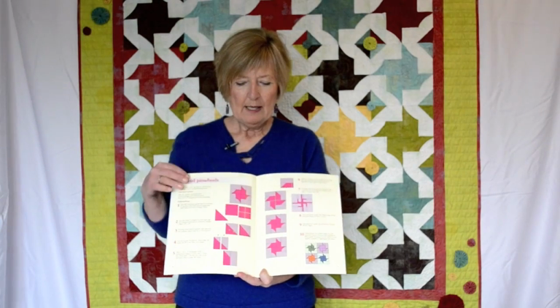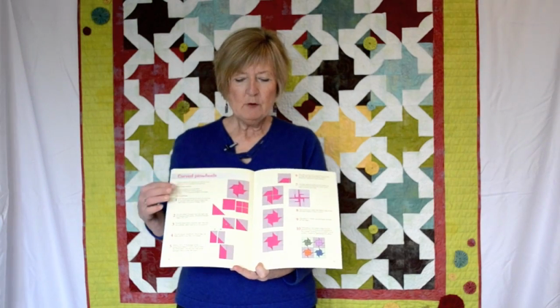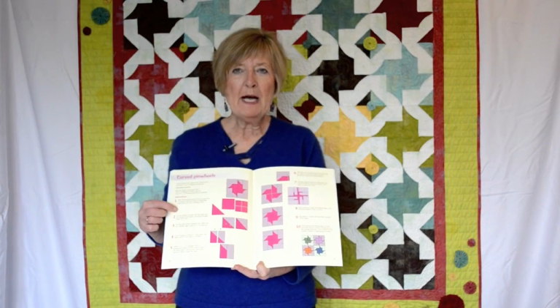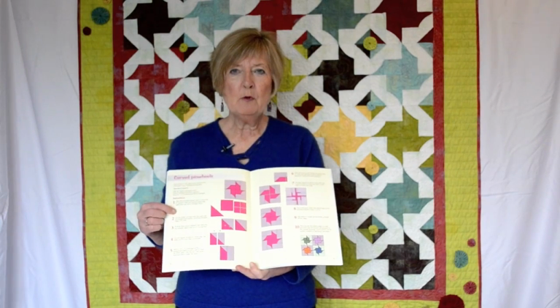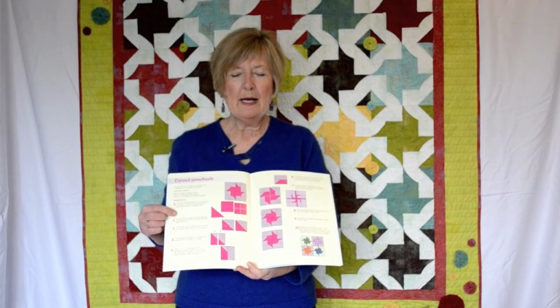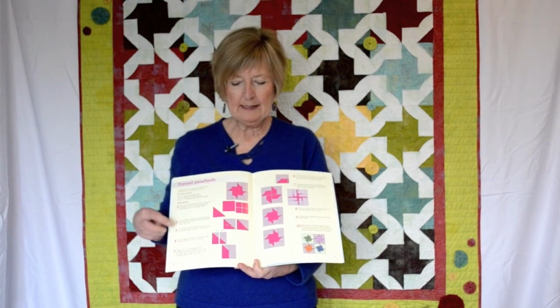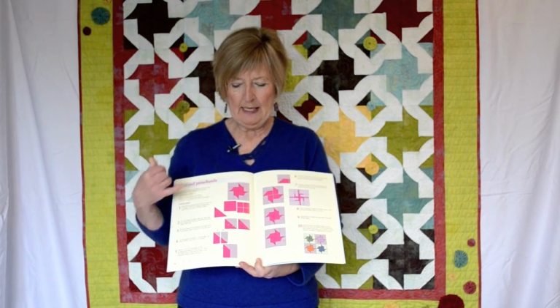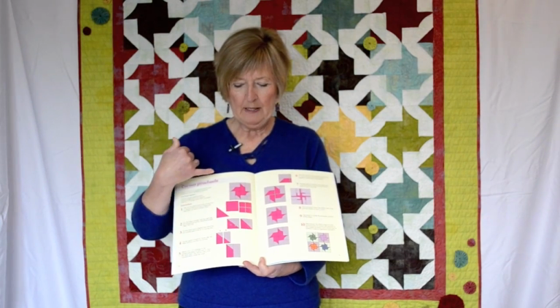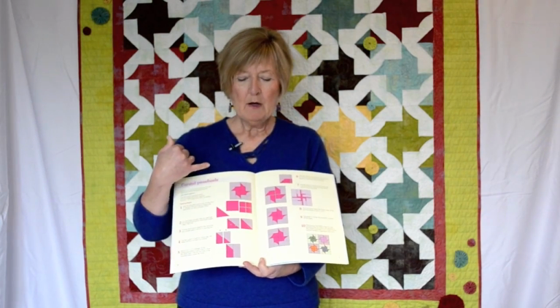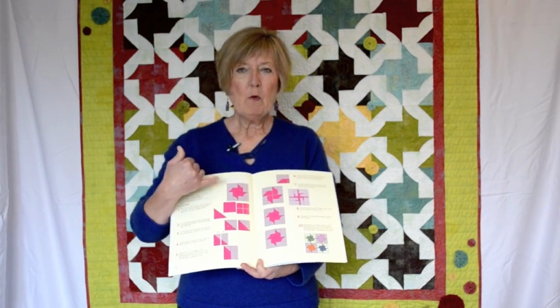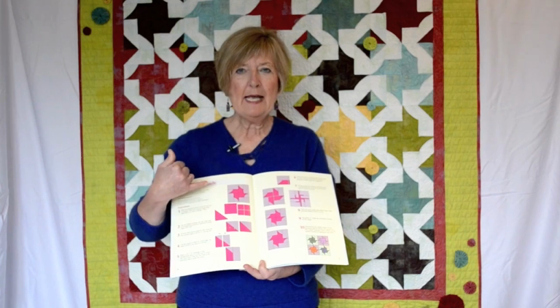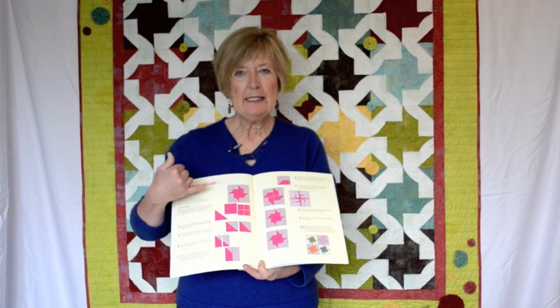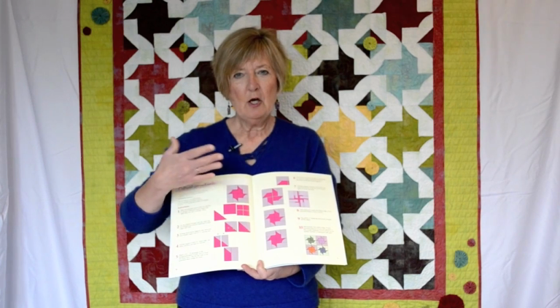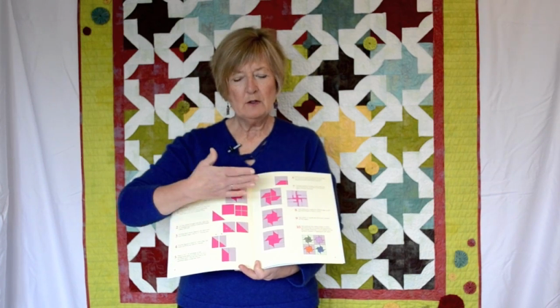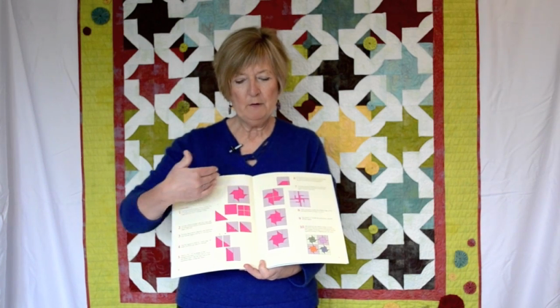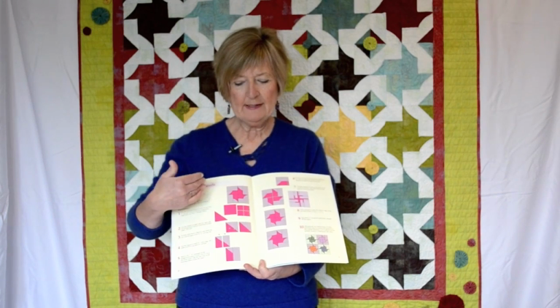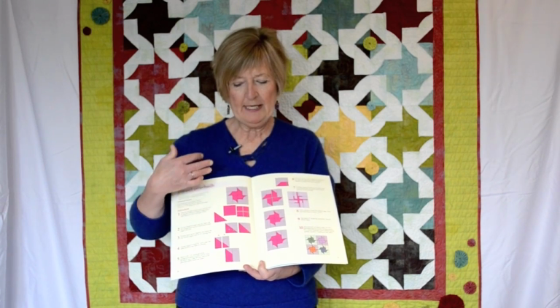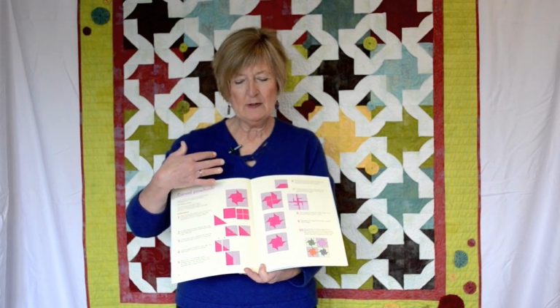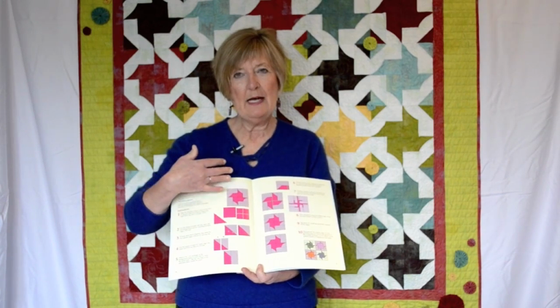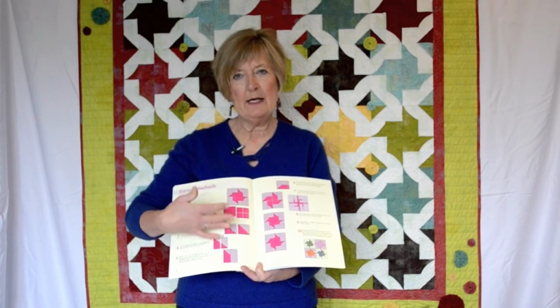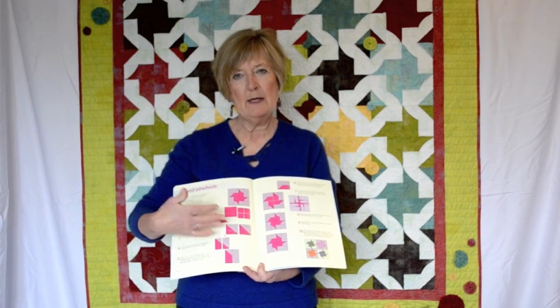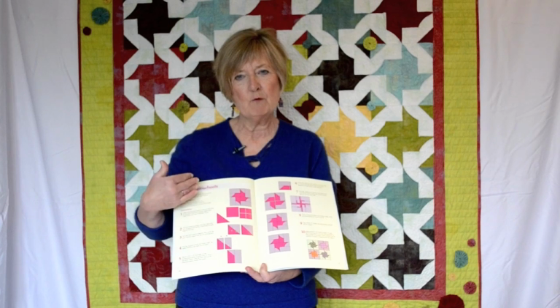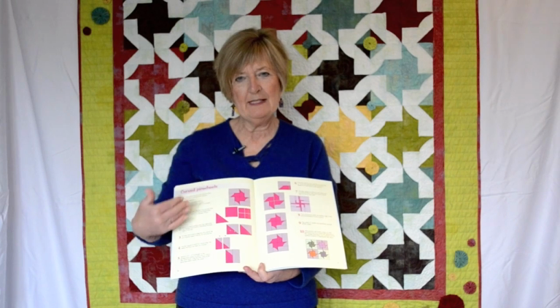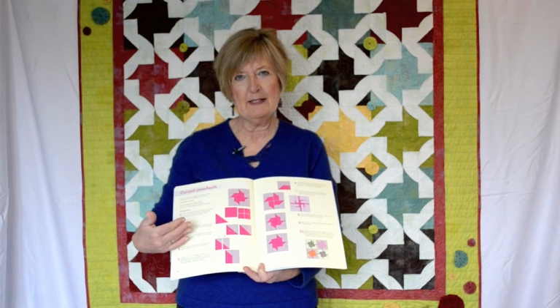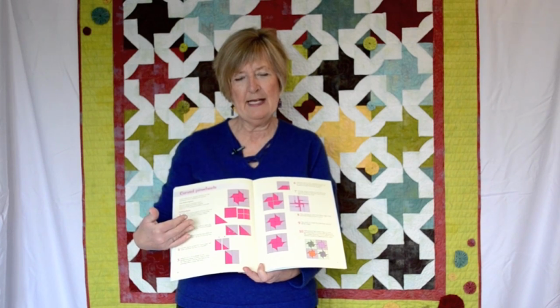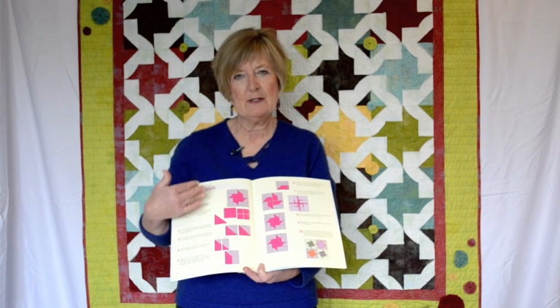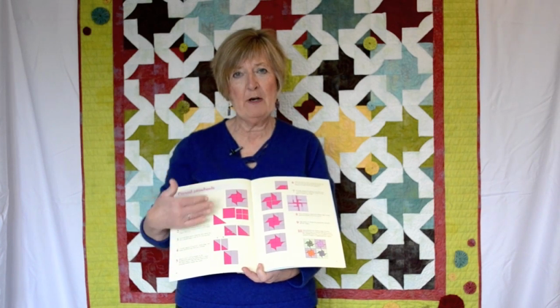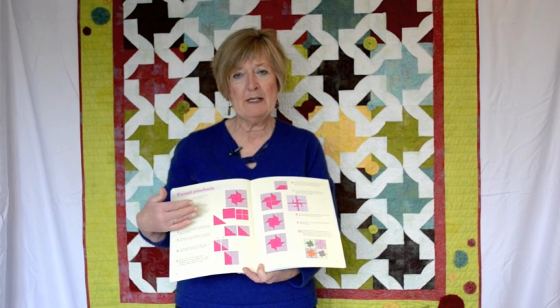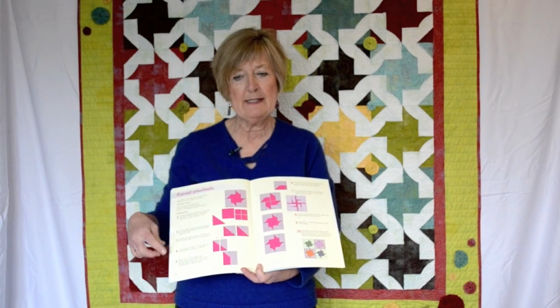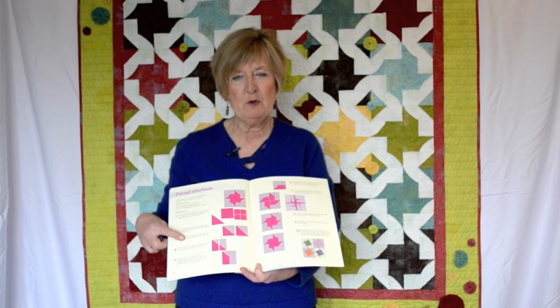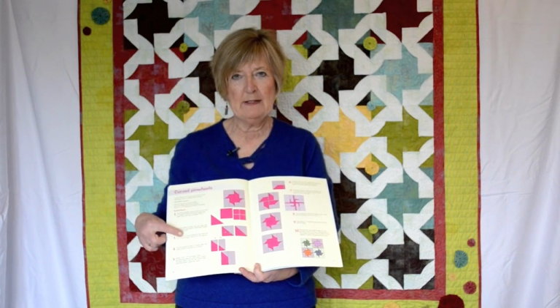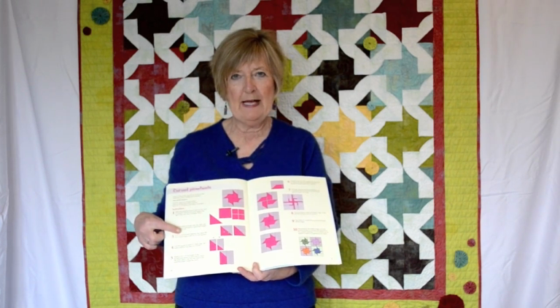In all my books, I like to have one technique on two facing pages and the diagrams right next to the text, so it's very, very easy for you to understand.